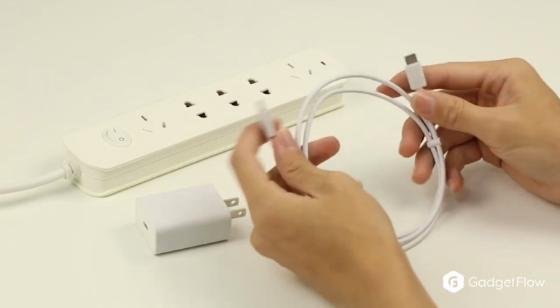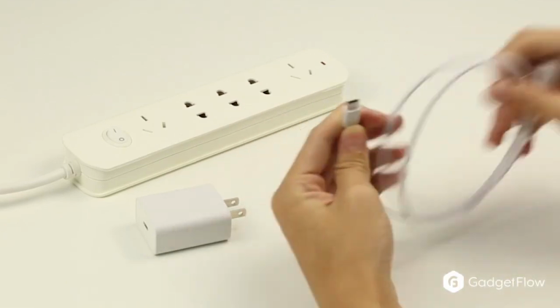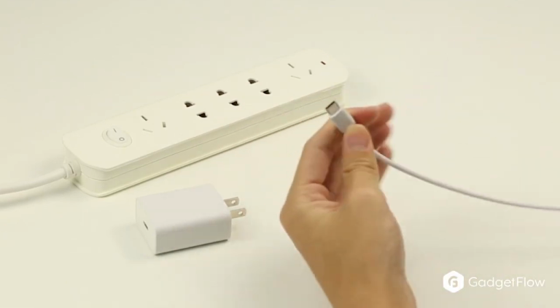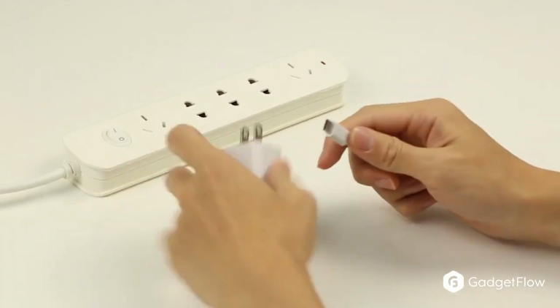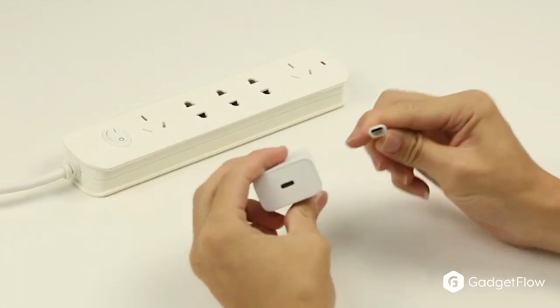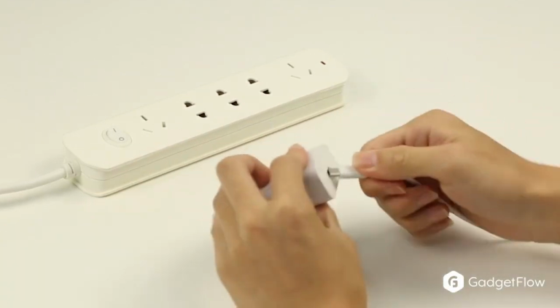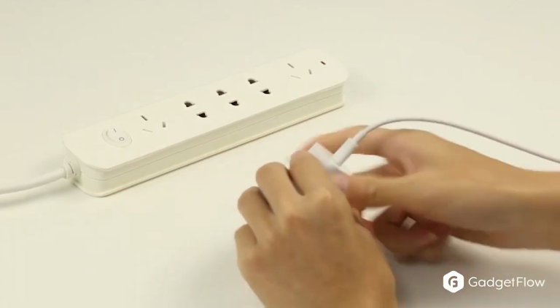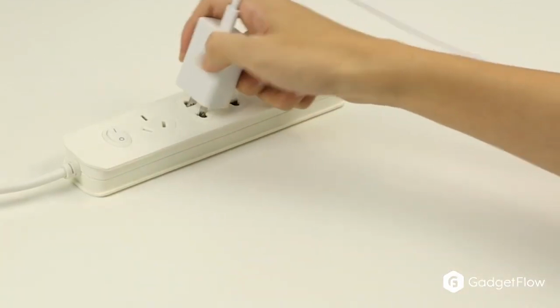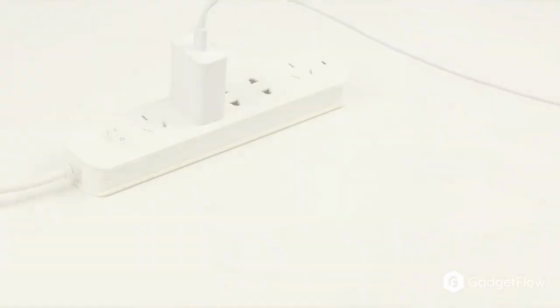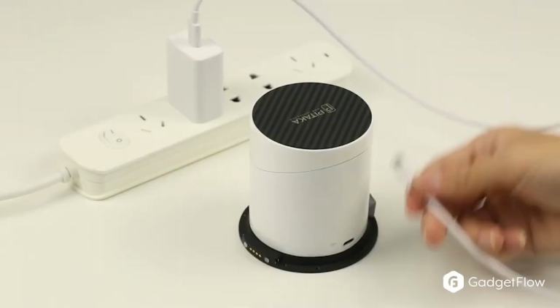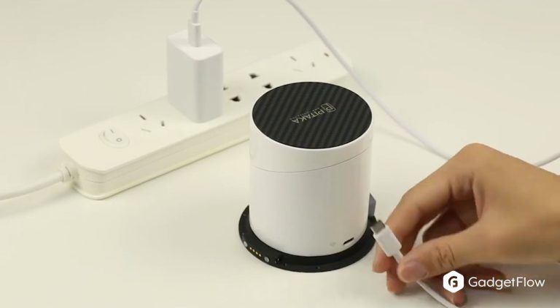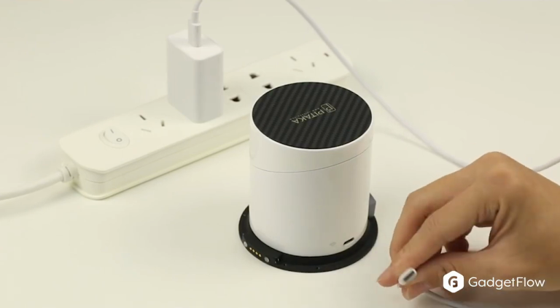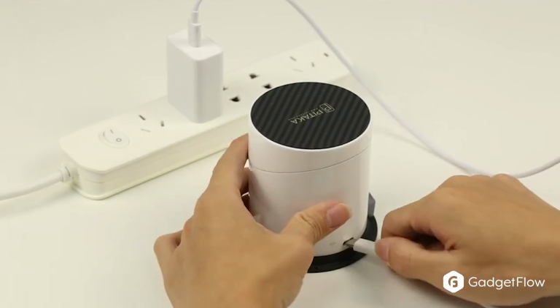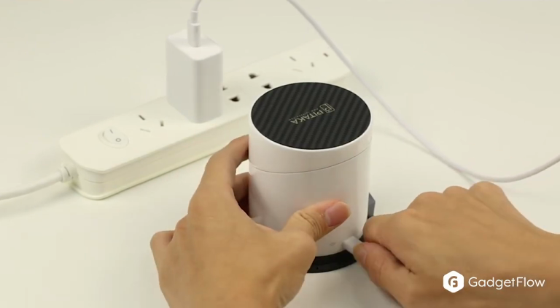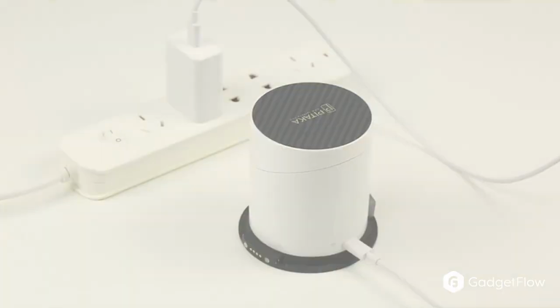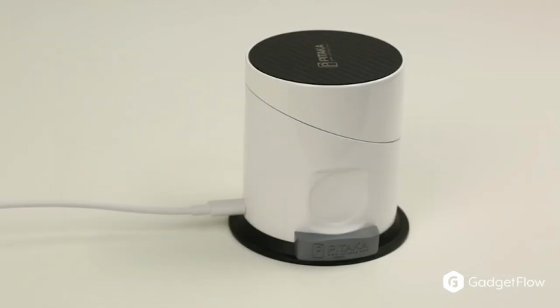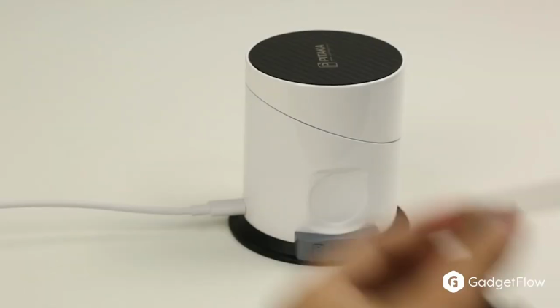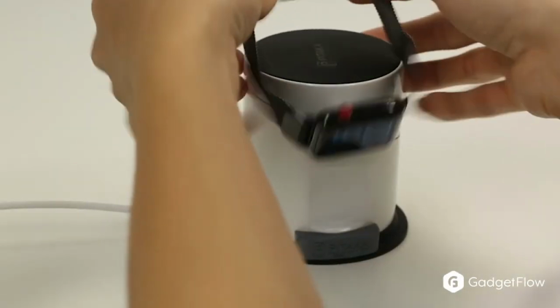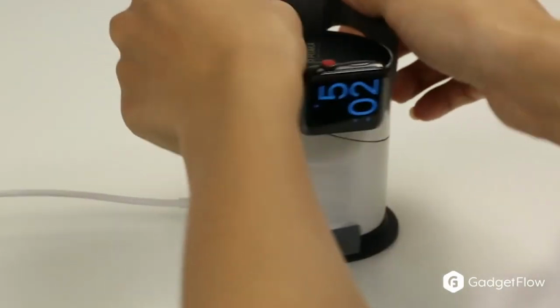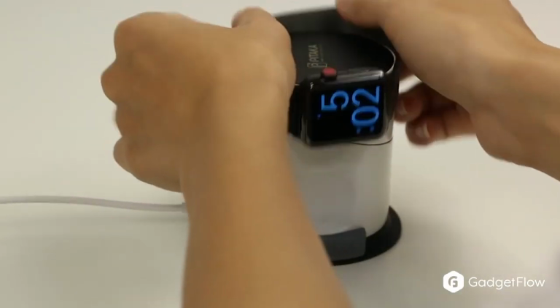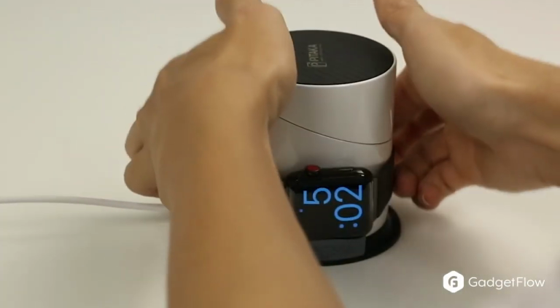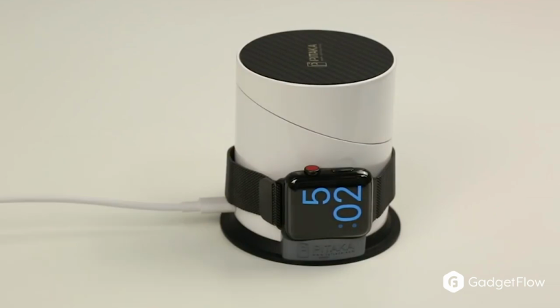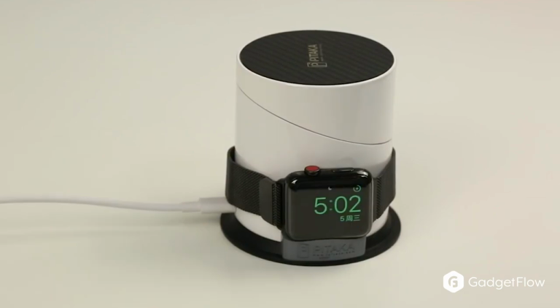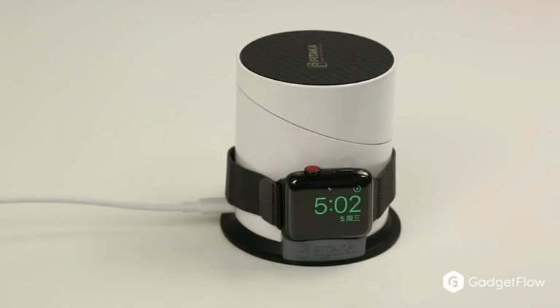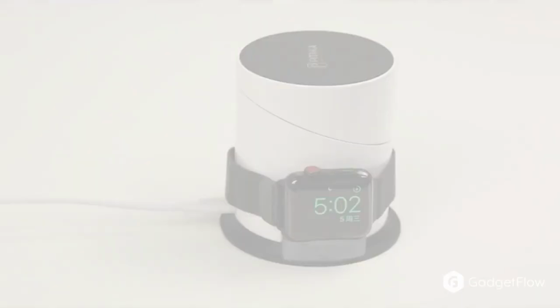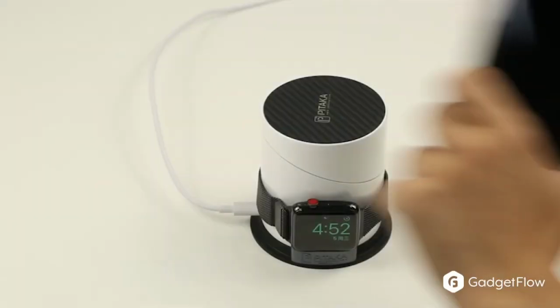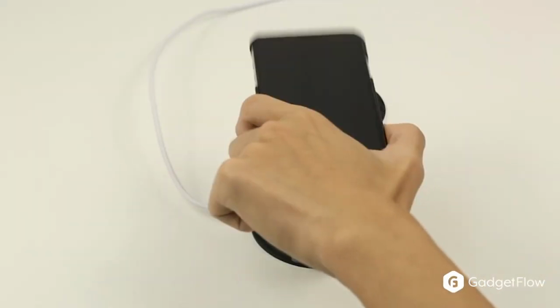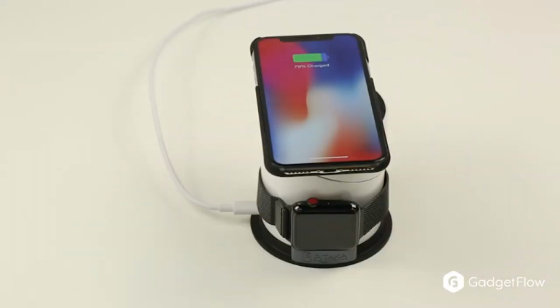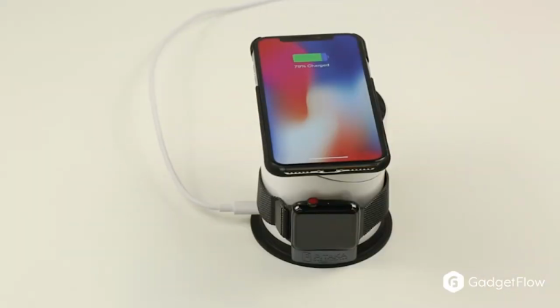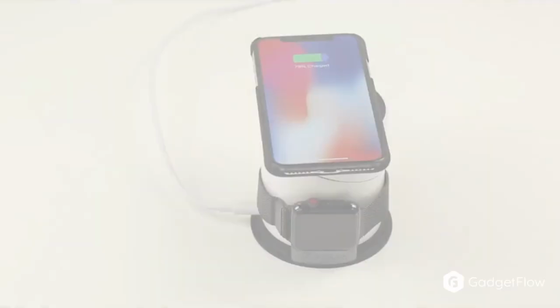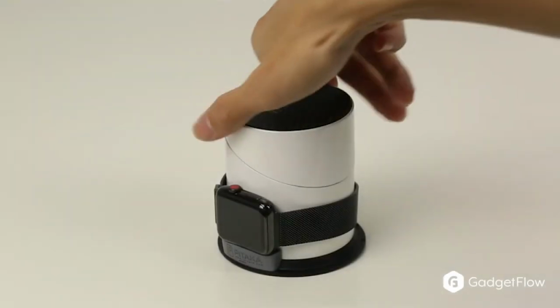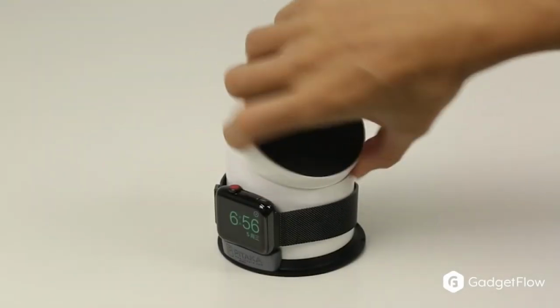Wireless charging pads currently have a pretty awkward functionality, and even the slightest nudge can move your device out of place and stop it from charging. That is where the MagDoc comes in — the all-in-one wireless charger dock that charges all of your devices whenever and wherever.